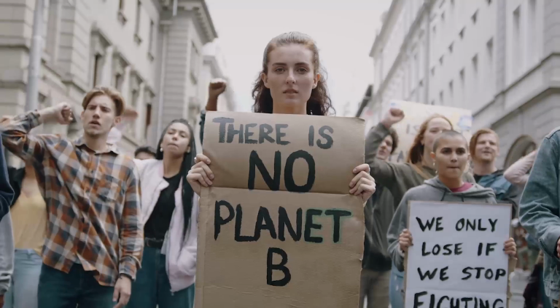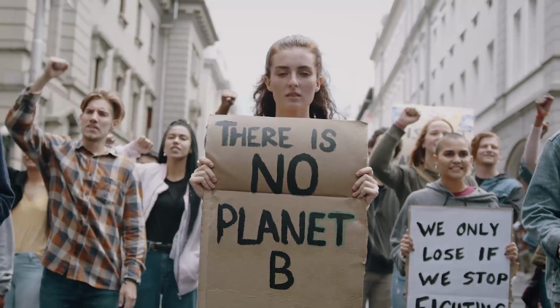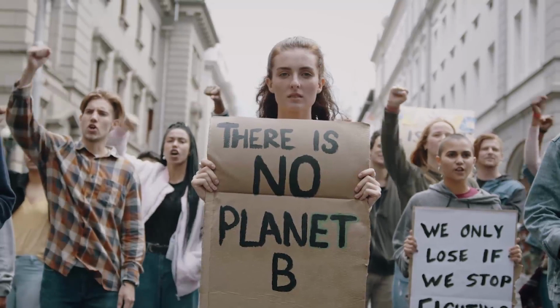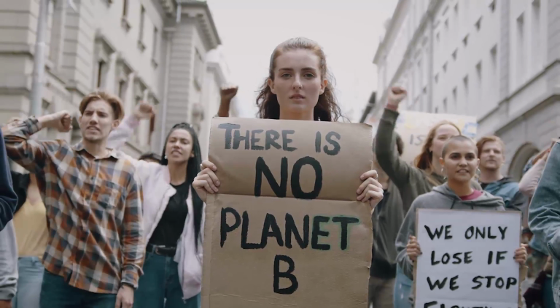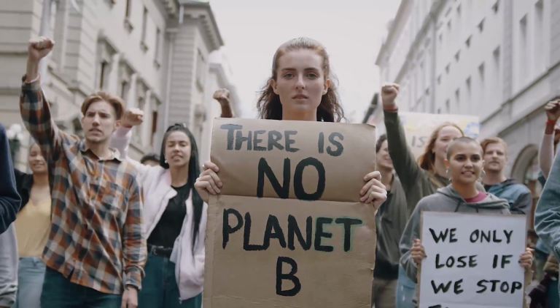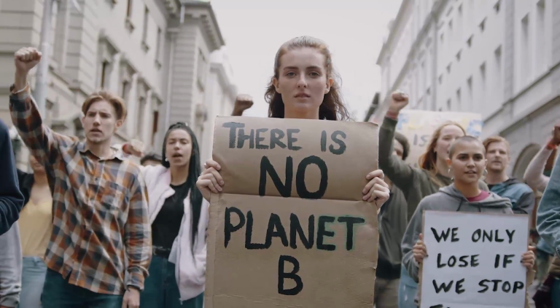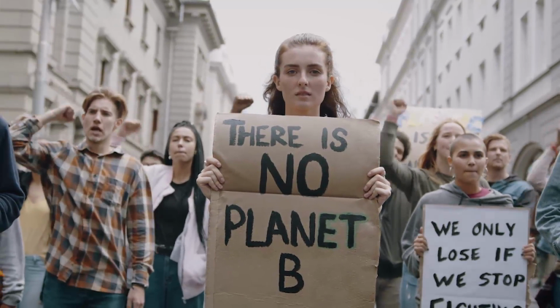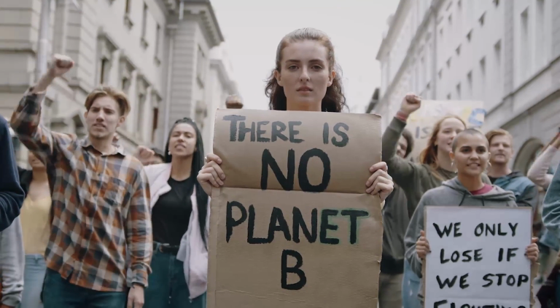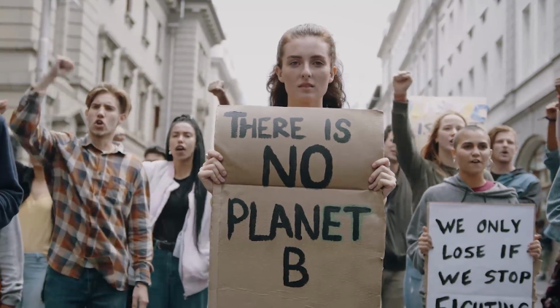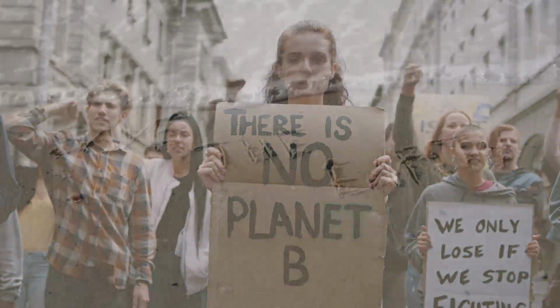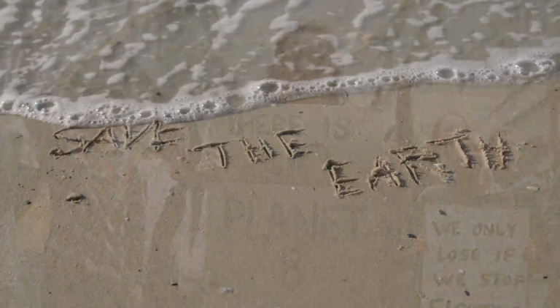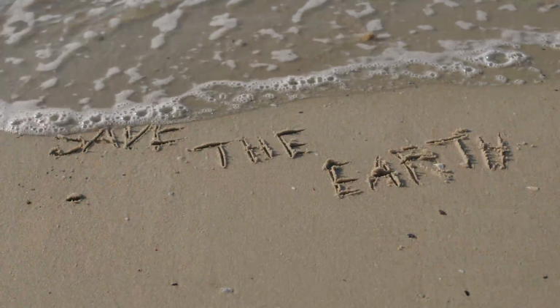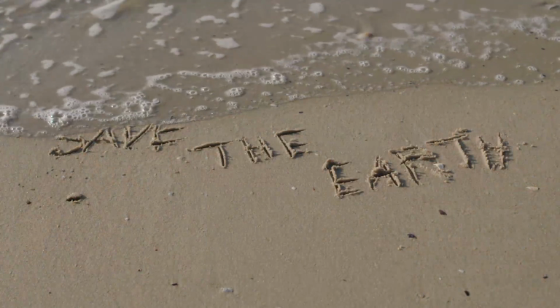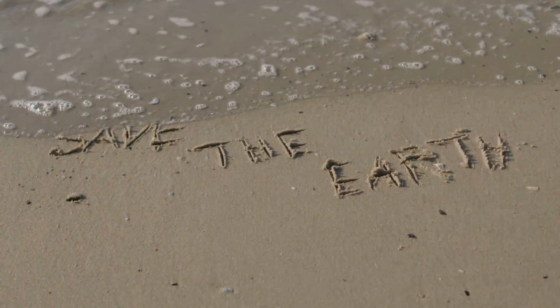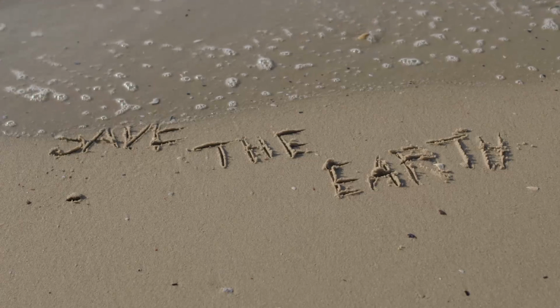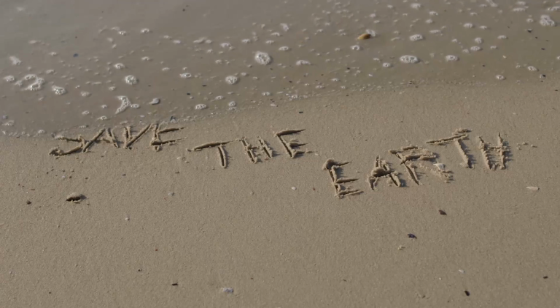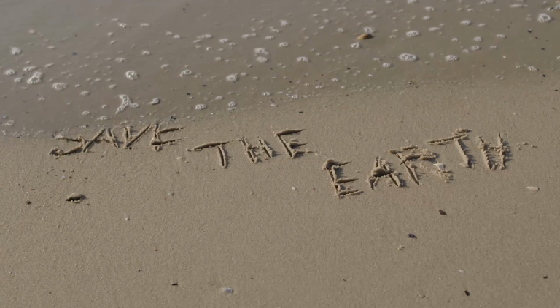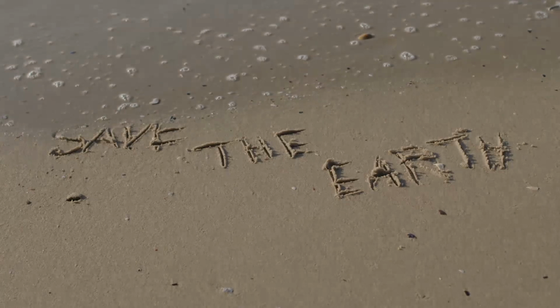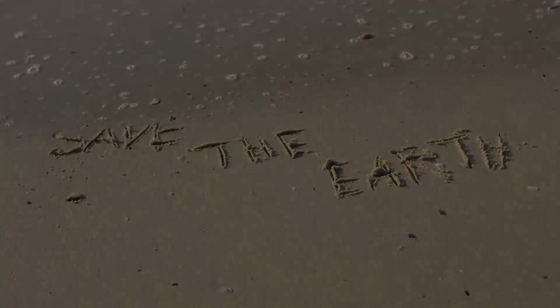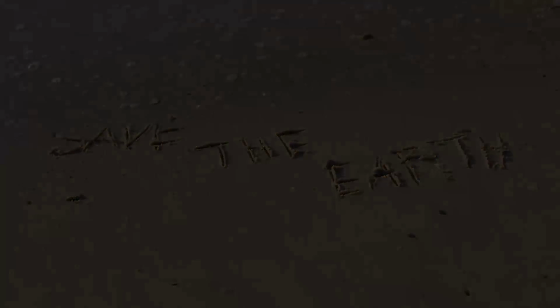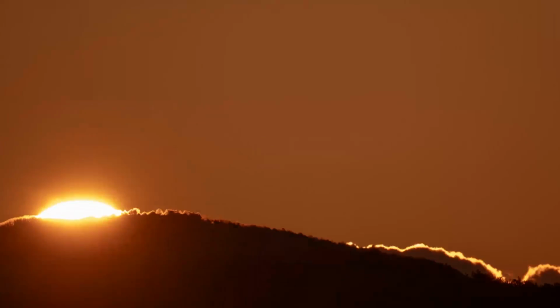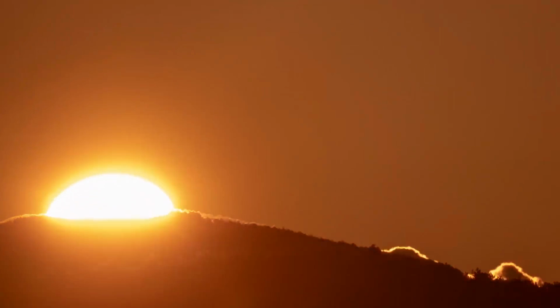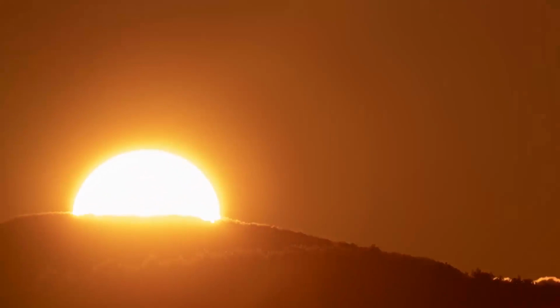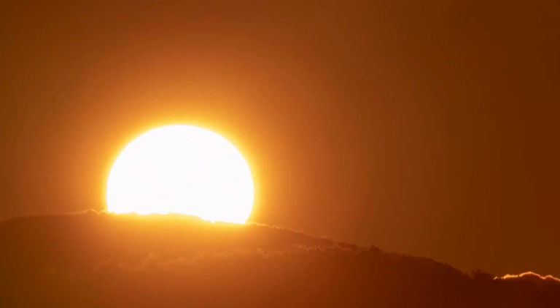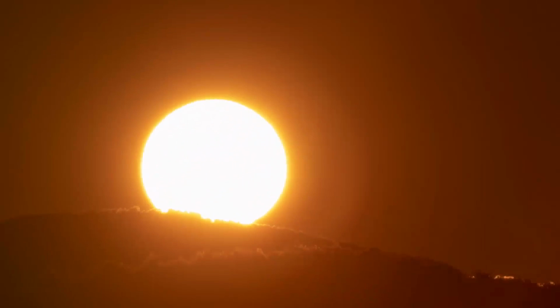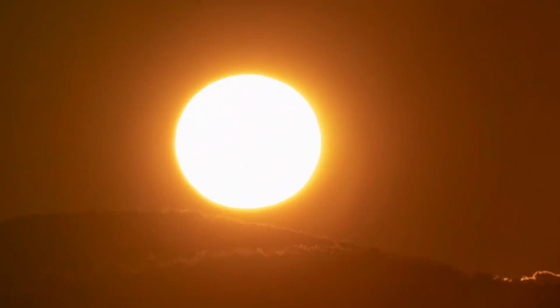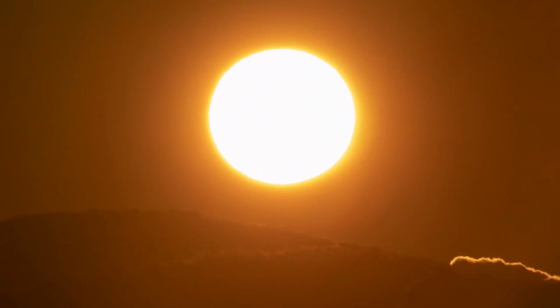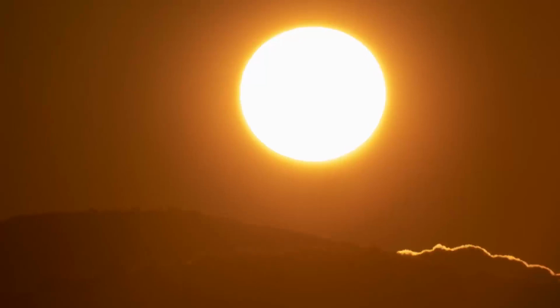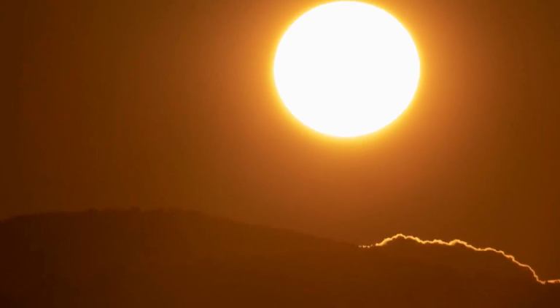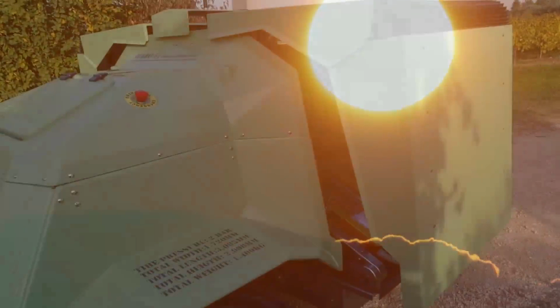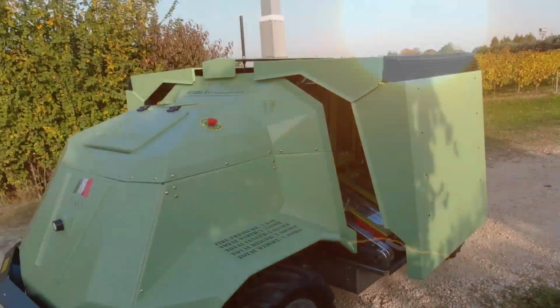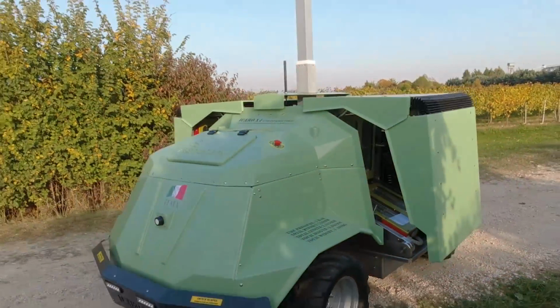But we only have one Earth, and we all need to work towards saving it before it's too late. The dawn of a new era is about to begin.